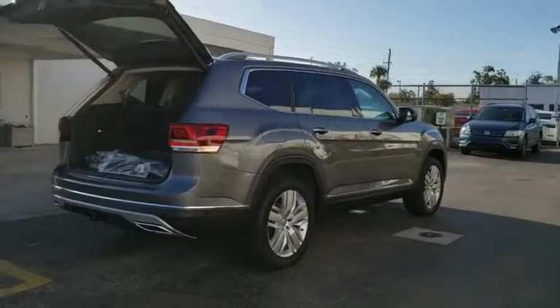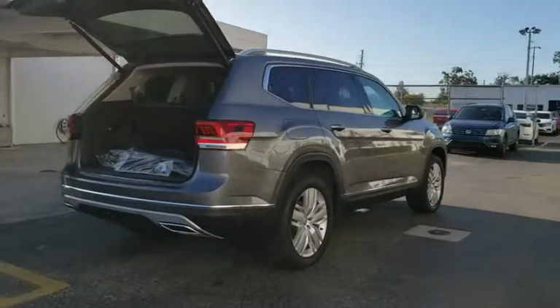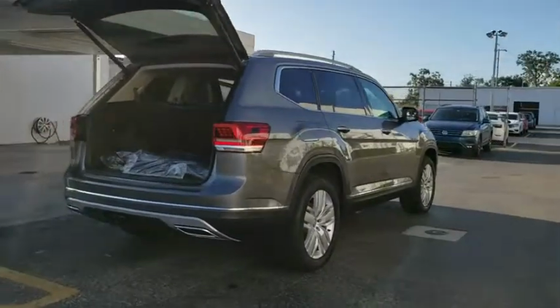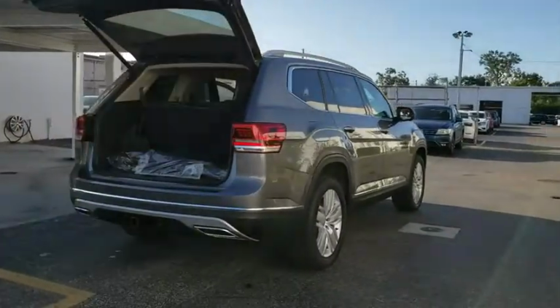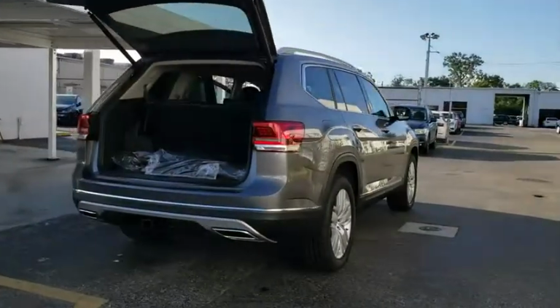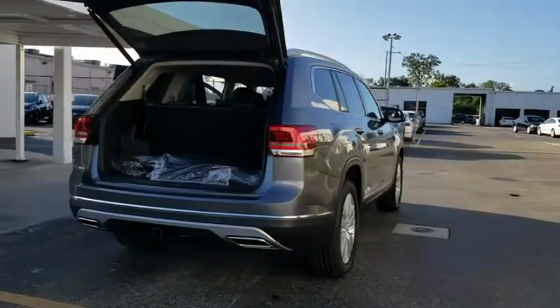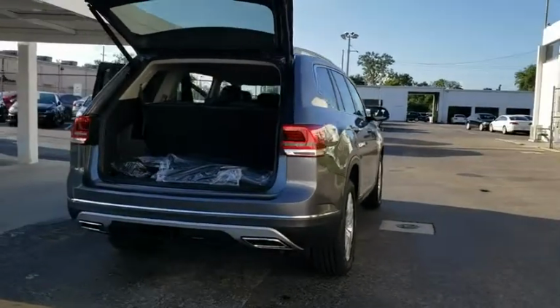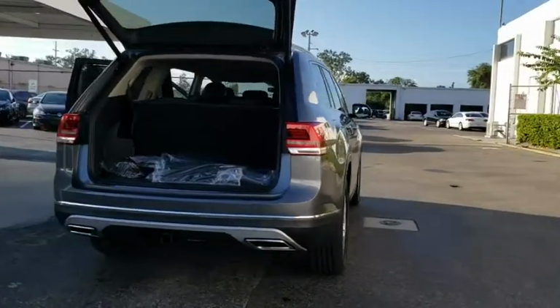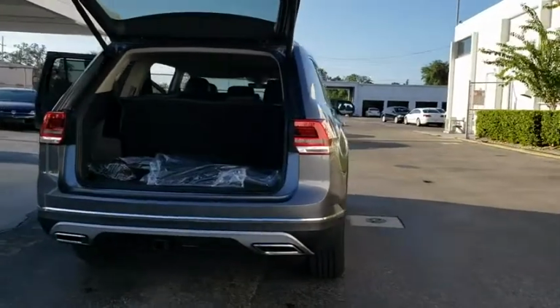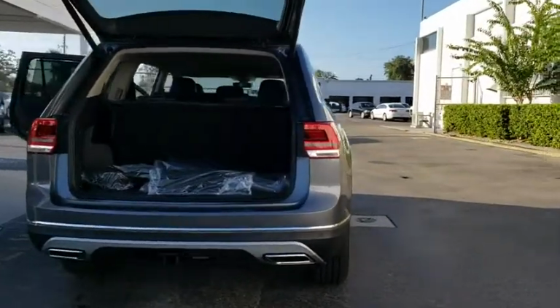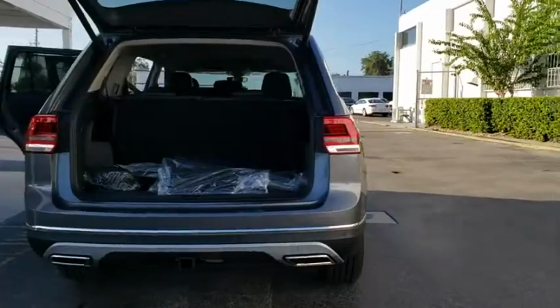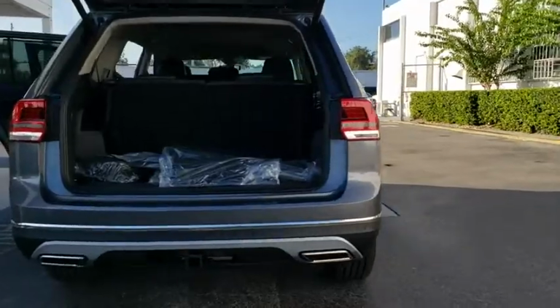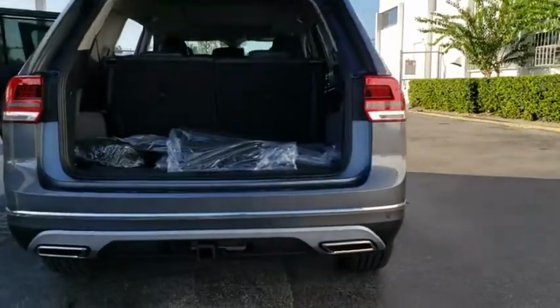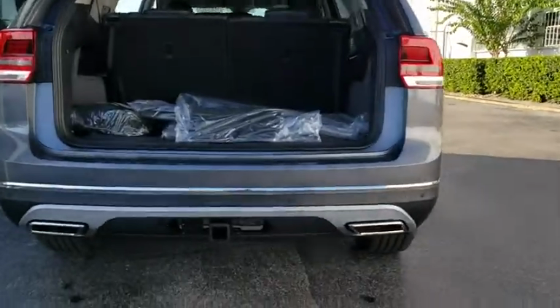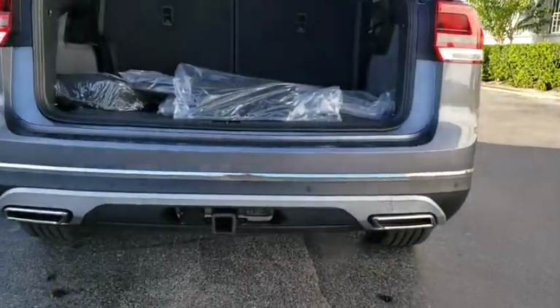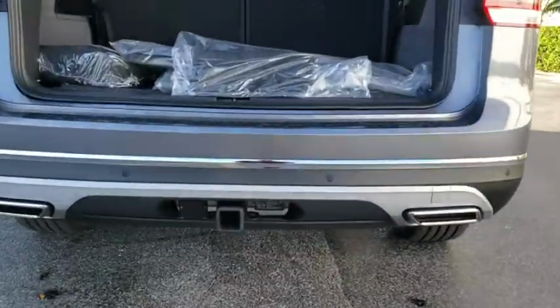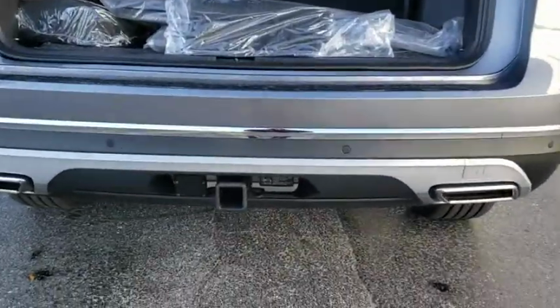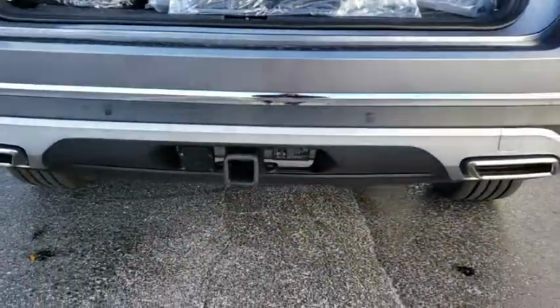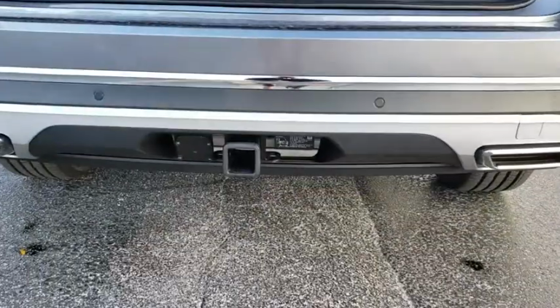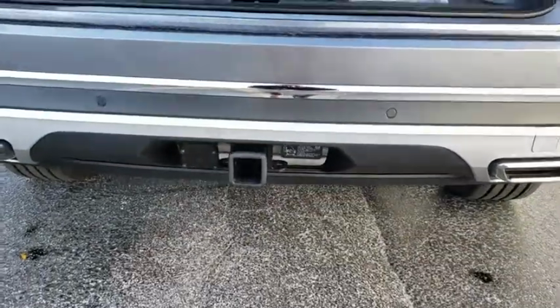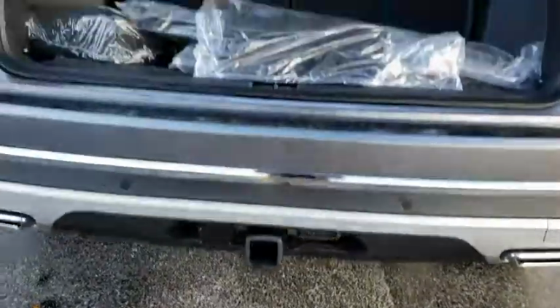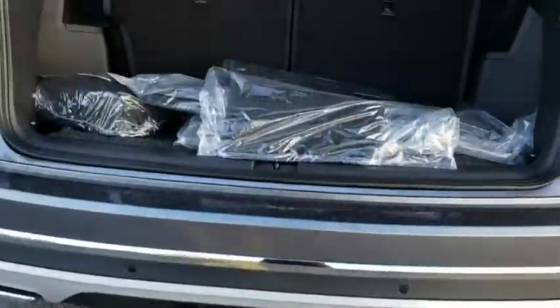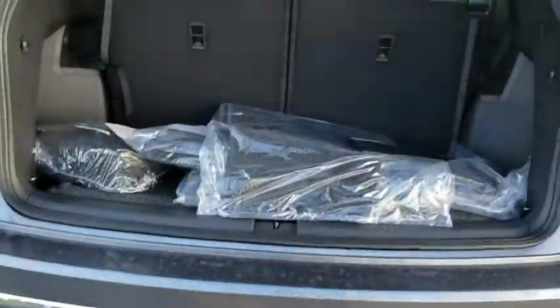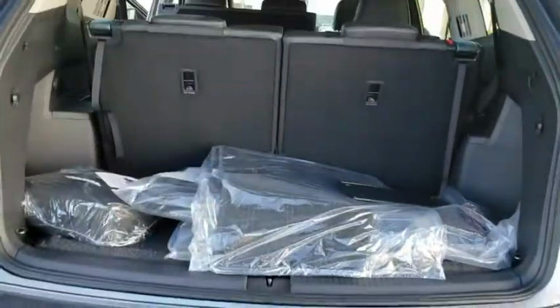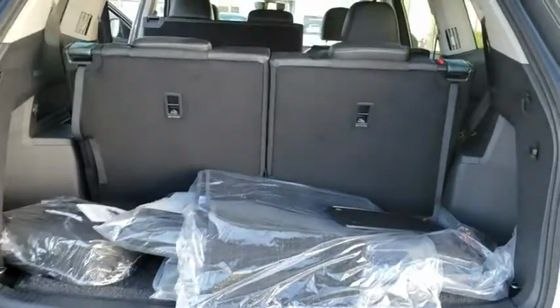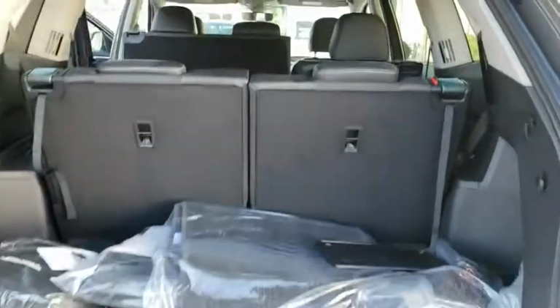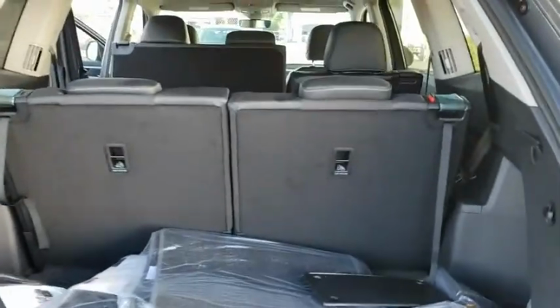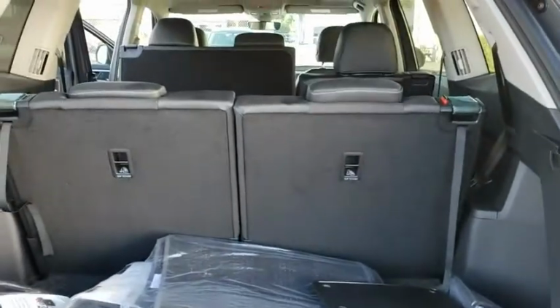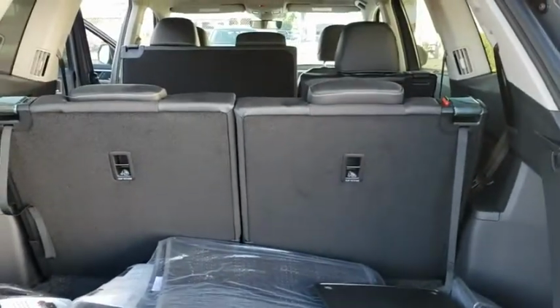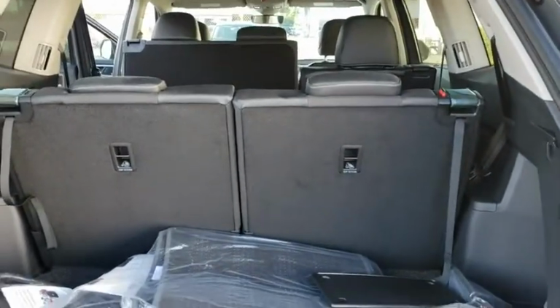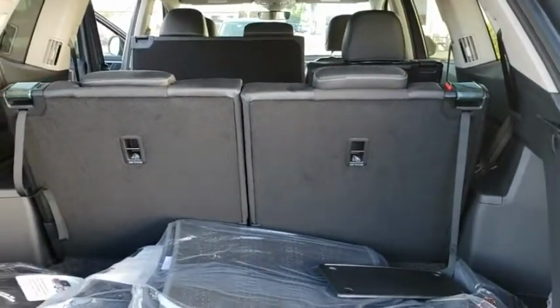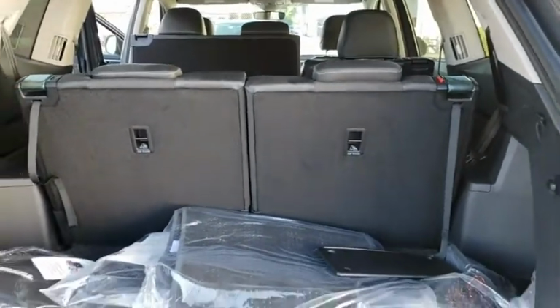Stability control, power passenger seat, traction control, remote engine start, navigation system, steering wheel audio control, tow hitch, power liftgate, anti-lock braking system, all-wheel drive.